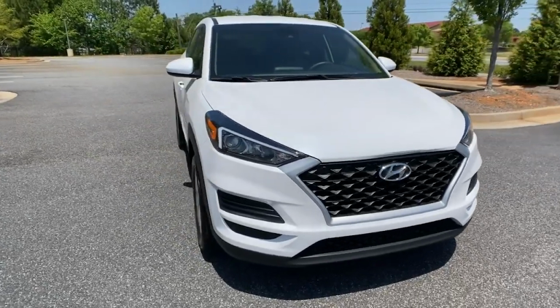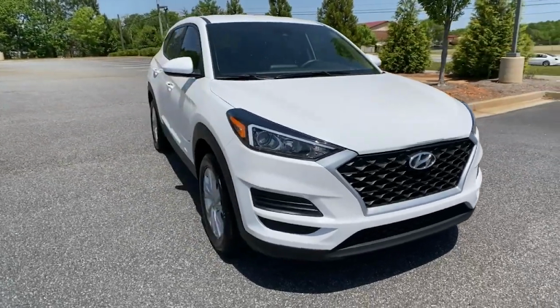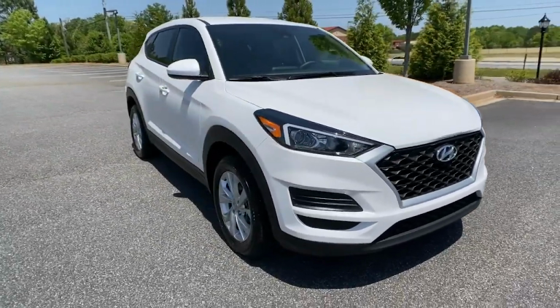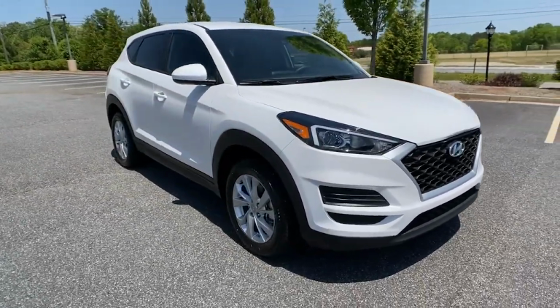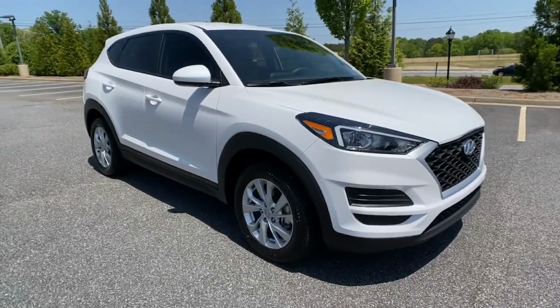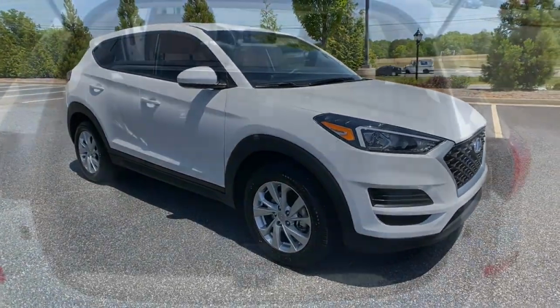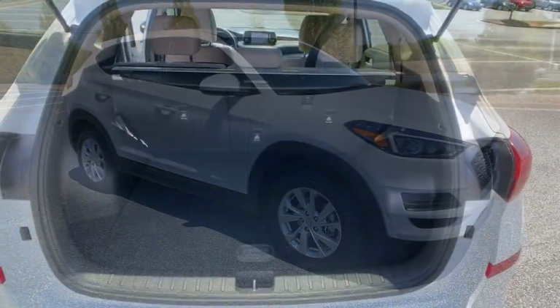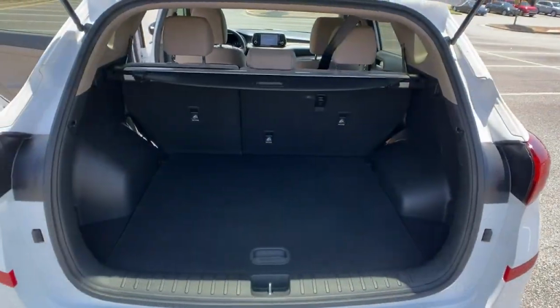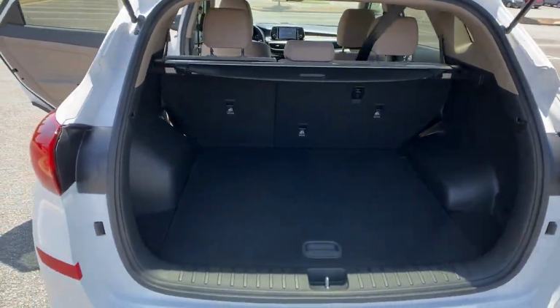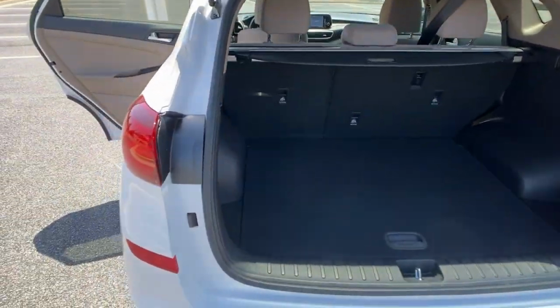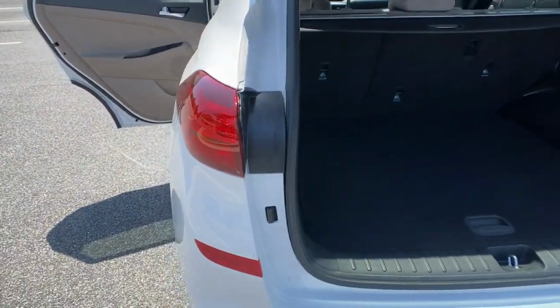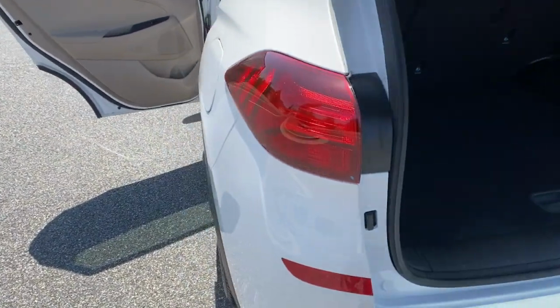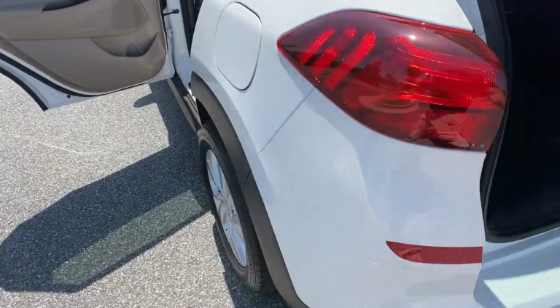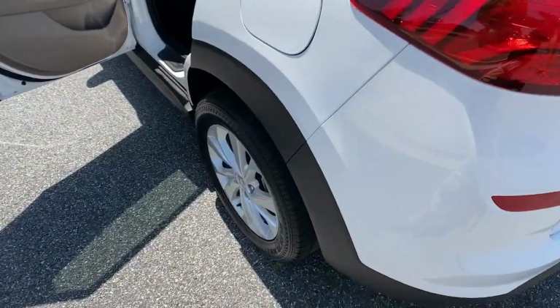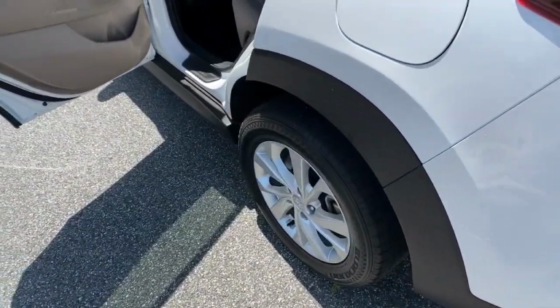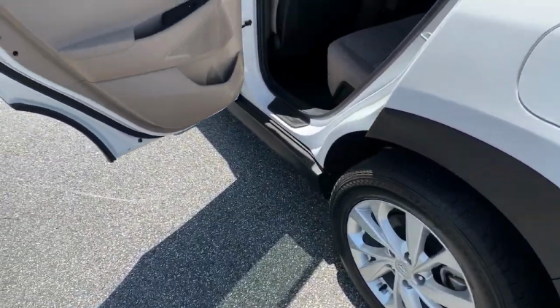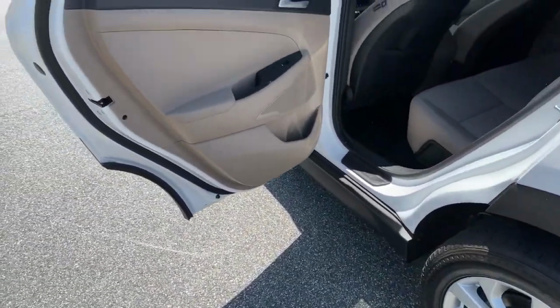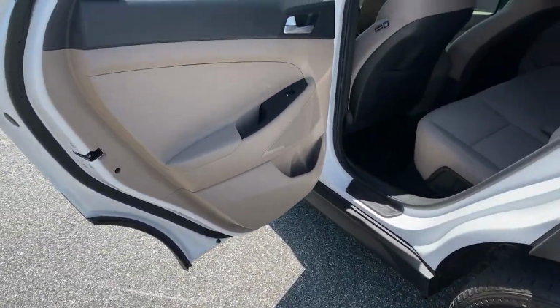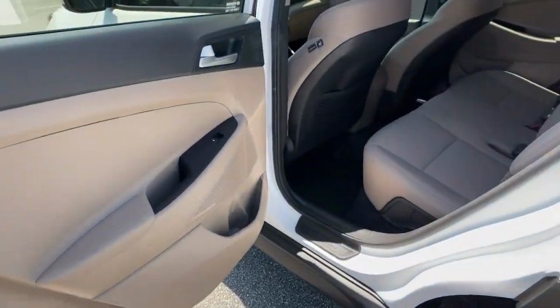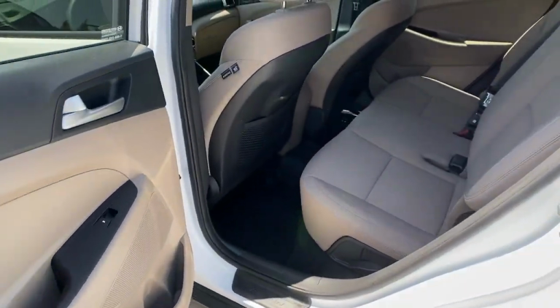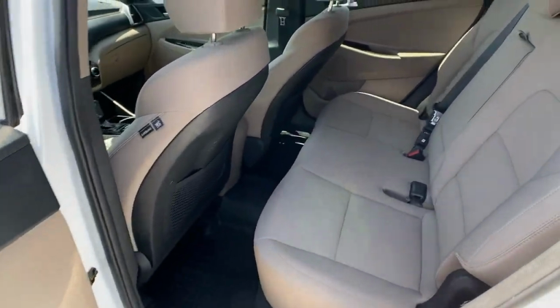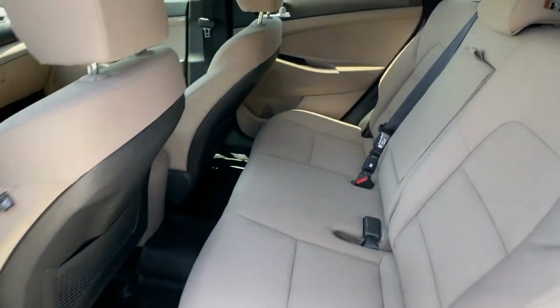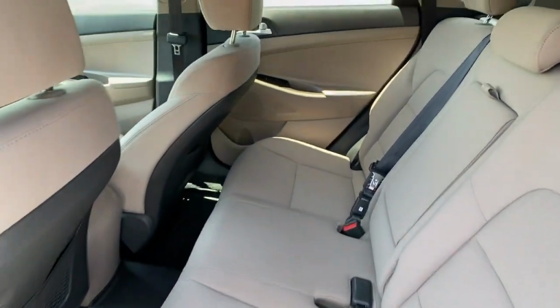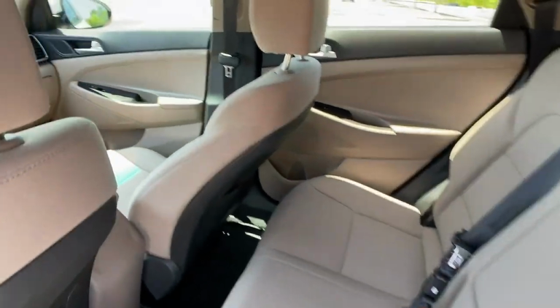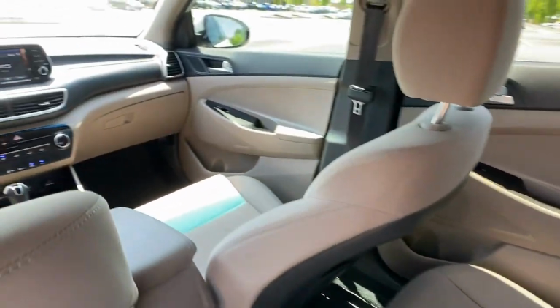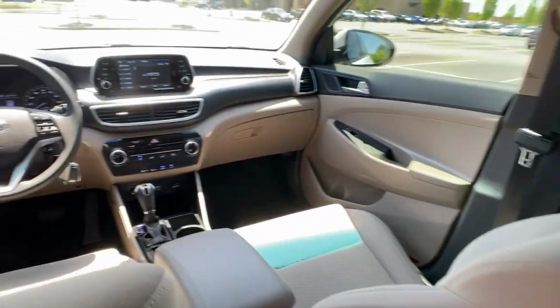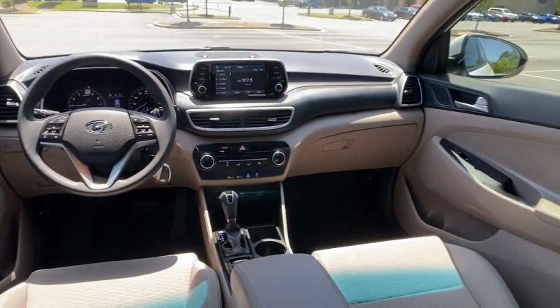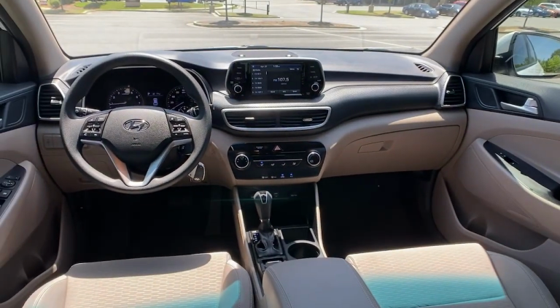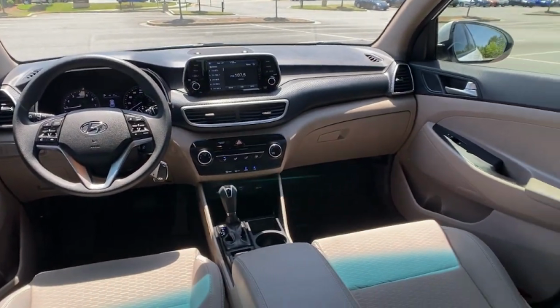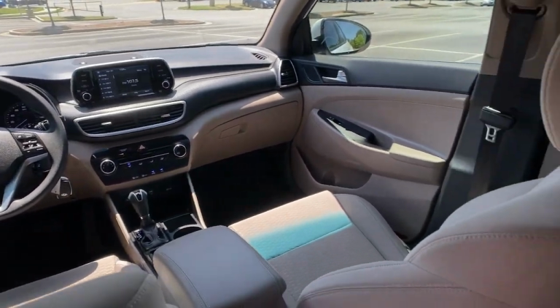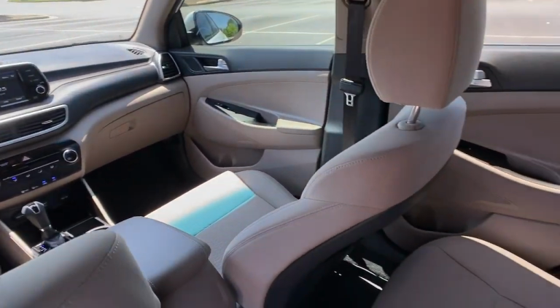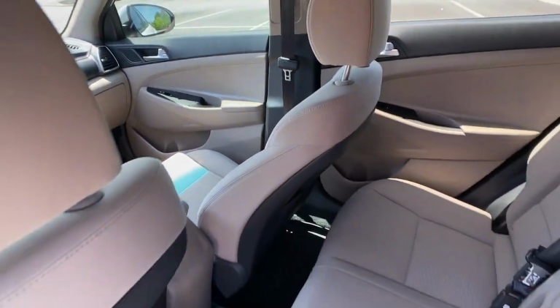The following are some of this vehicle's highlighted options: keyless entry, electronic stability control, intermittent wipers, trip computer, power windows, bucket seats, four-wheel disc brakes, and power steering.